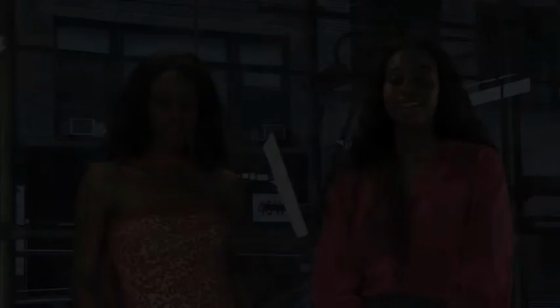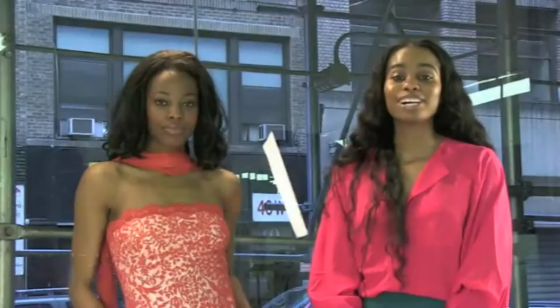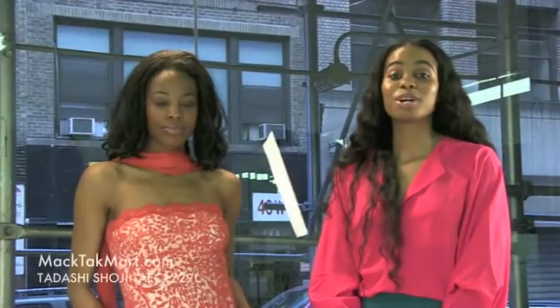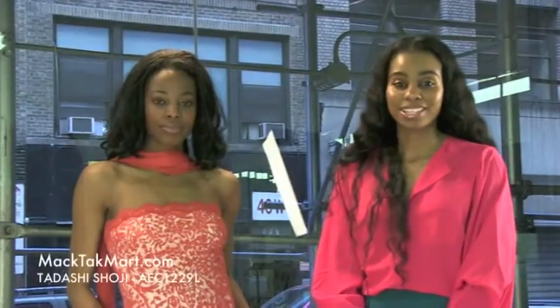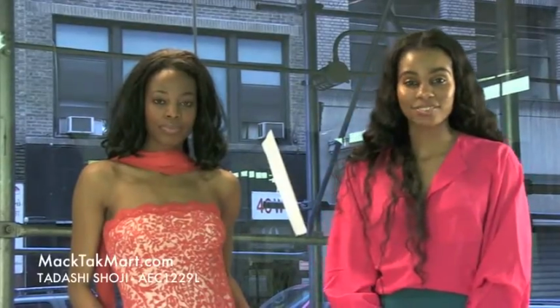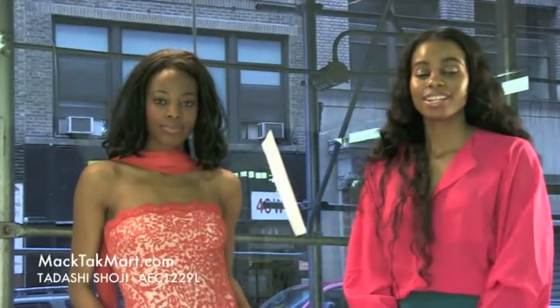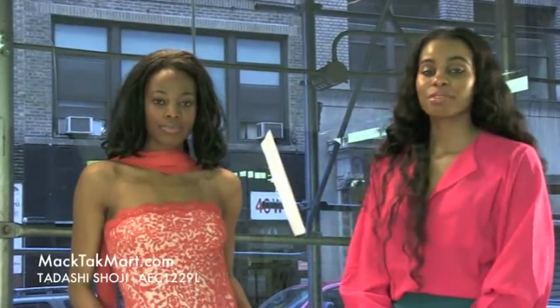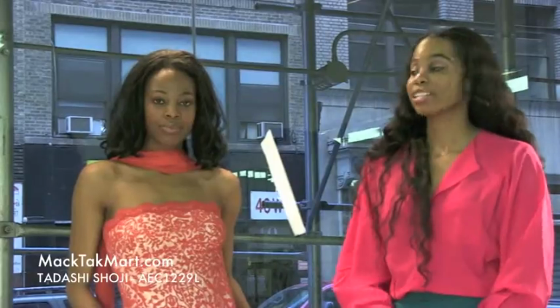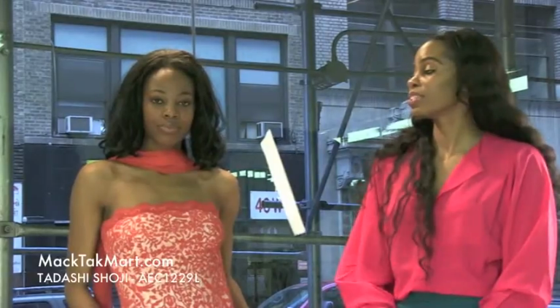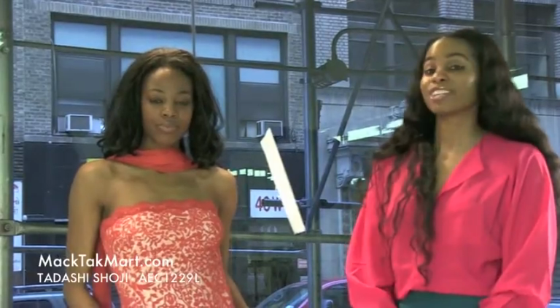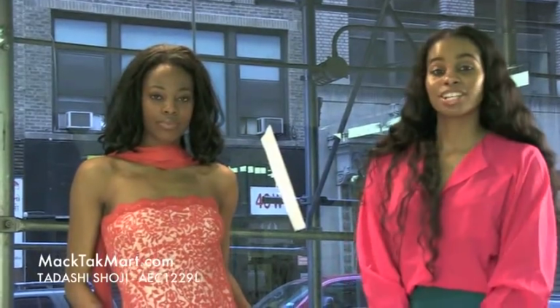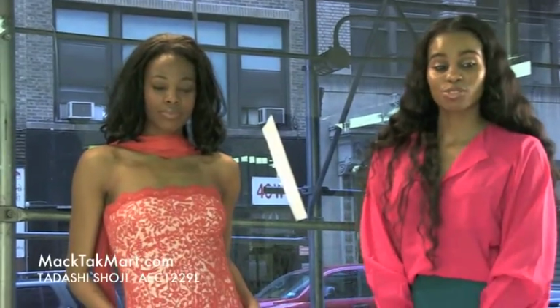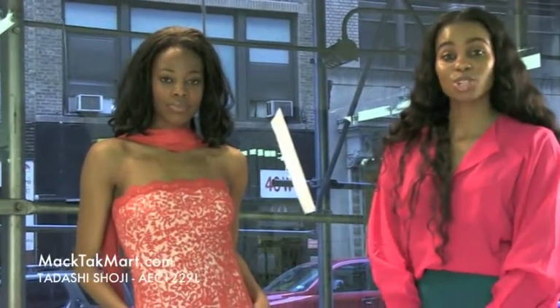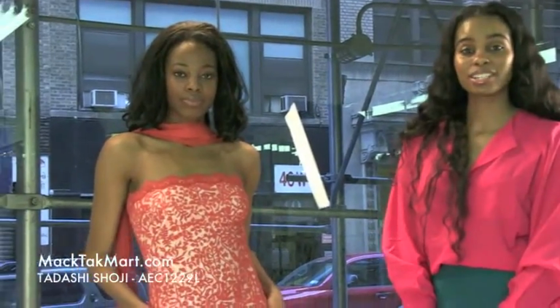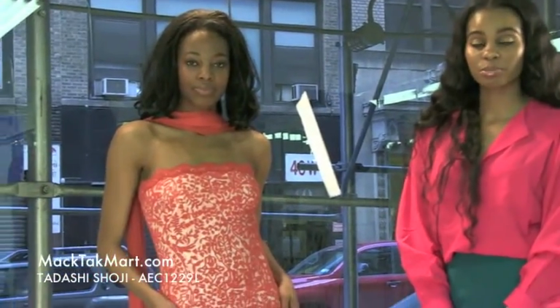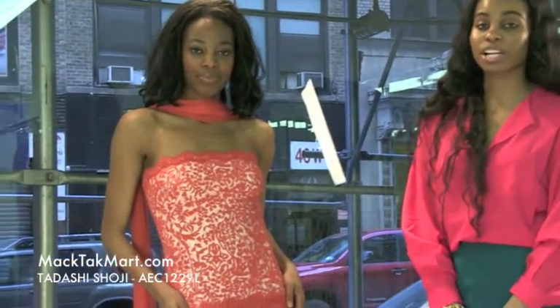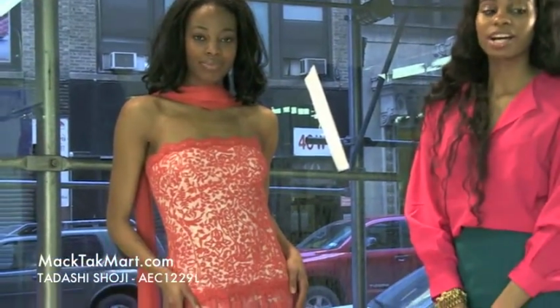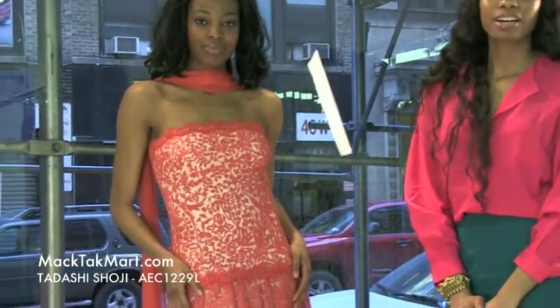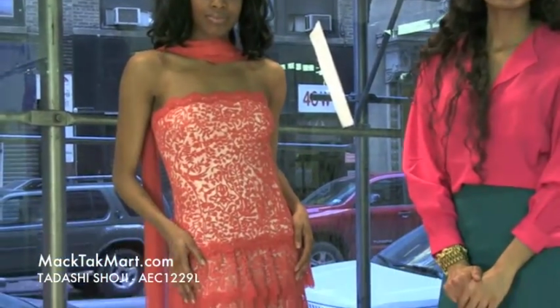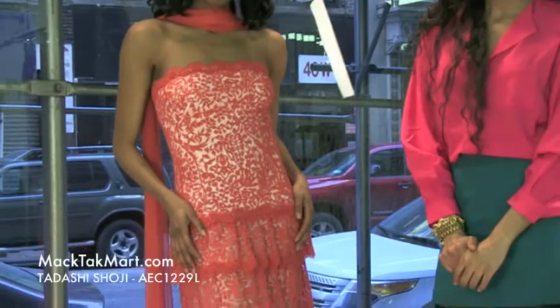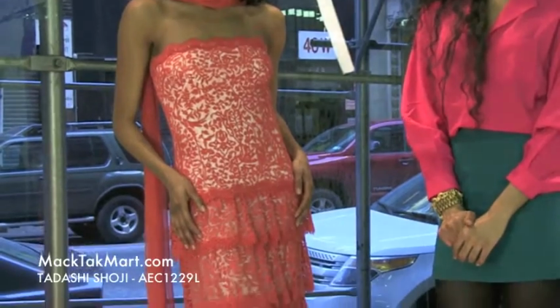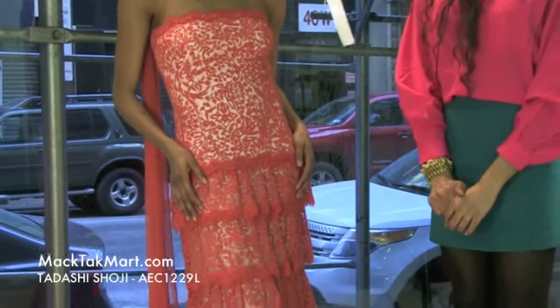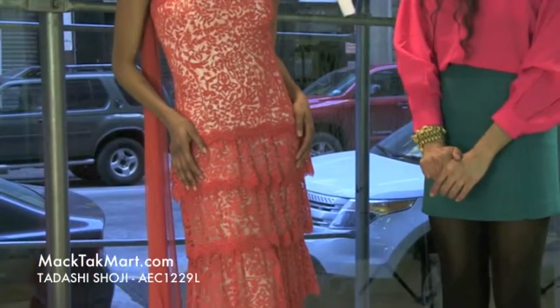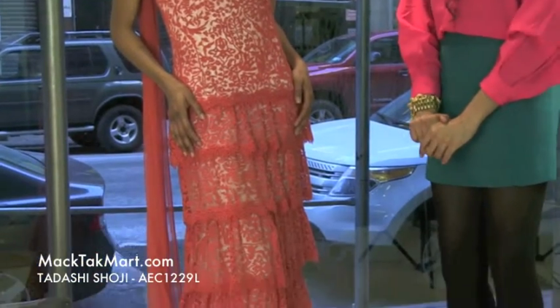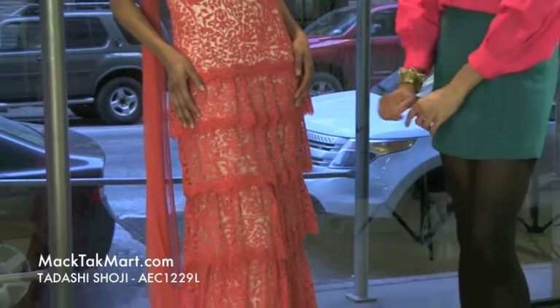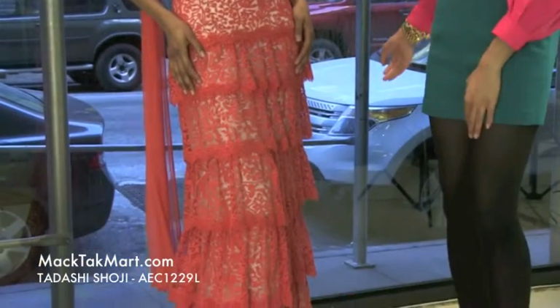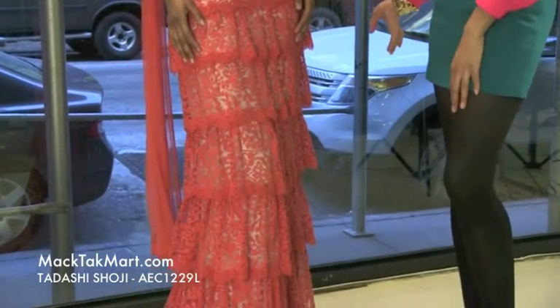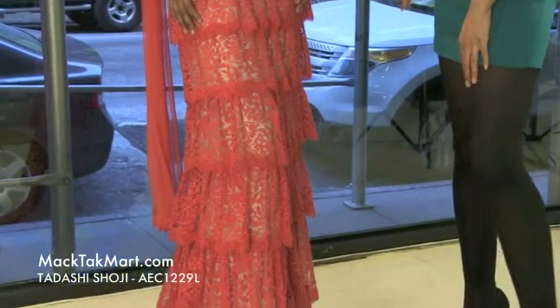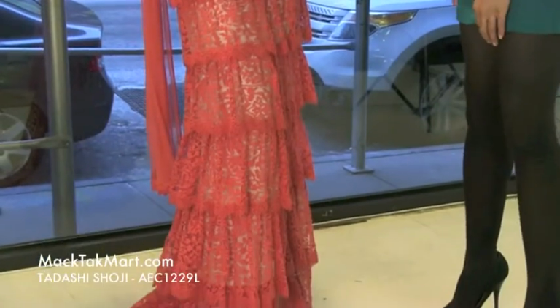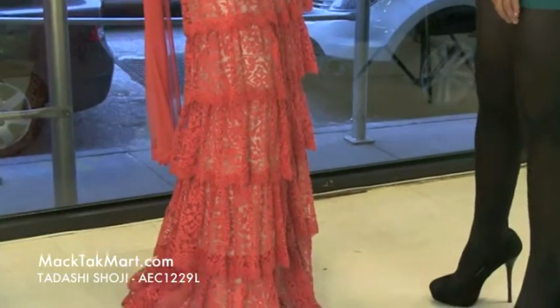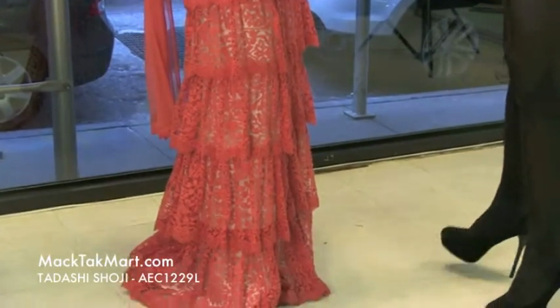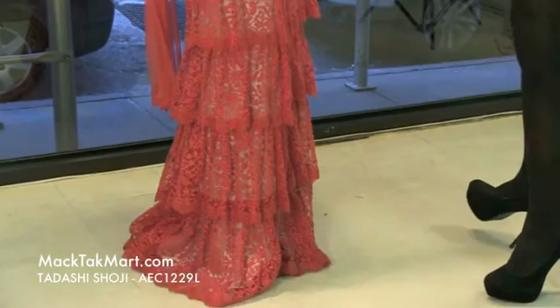Hello and welcome to MacPak TV. Today we're debuting designer Tarashi Shoji's 2013 Spring Collection, style number AEC1229L. This dress is absolutely amazing.